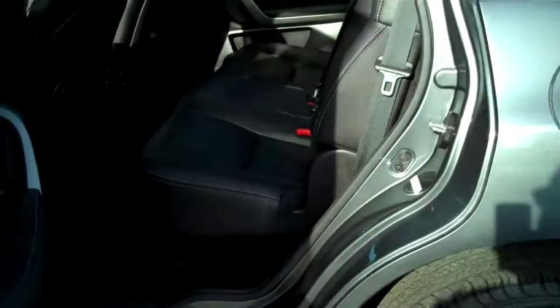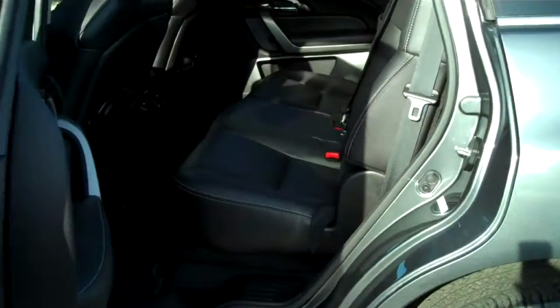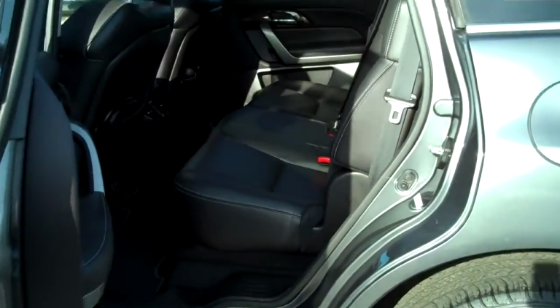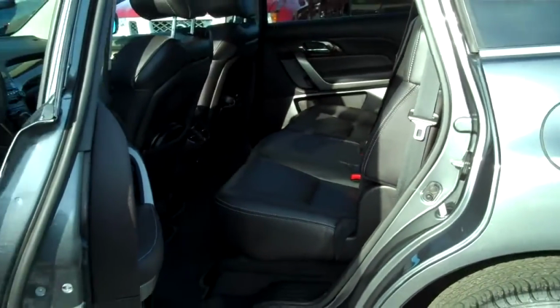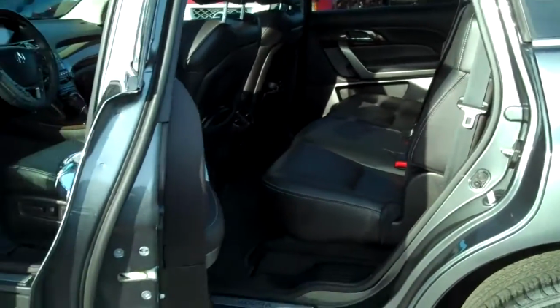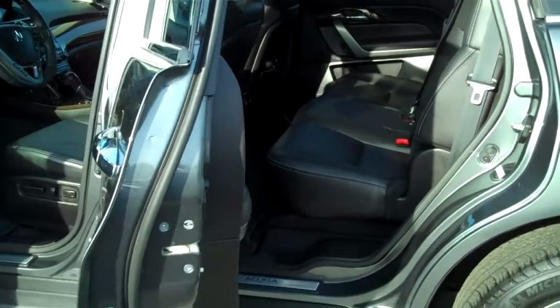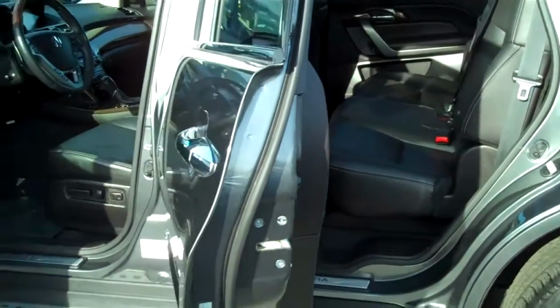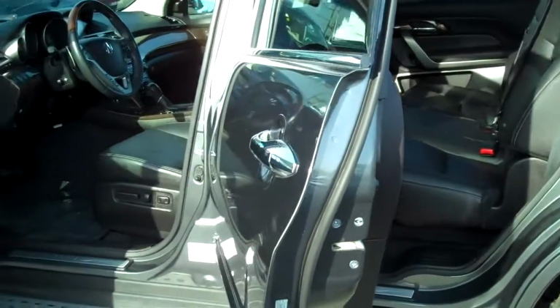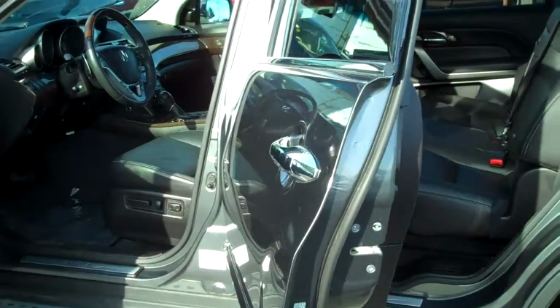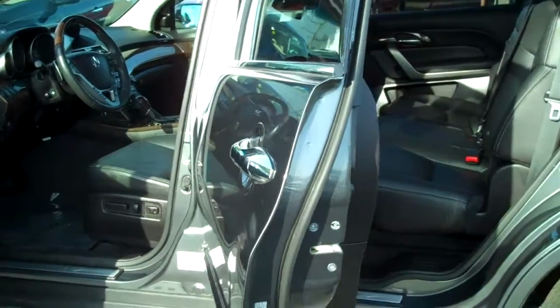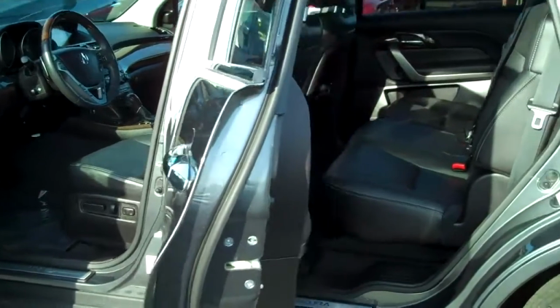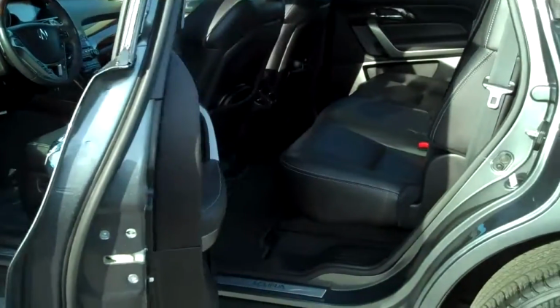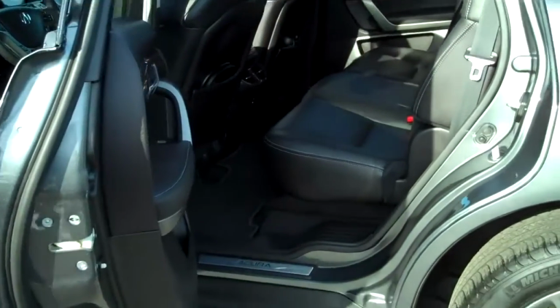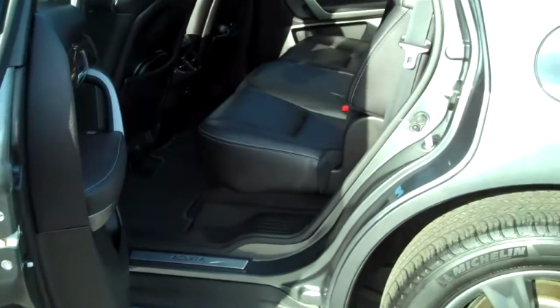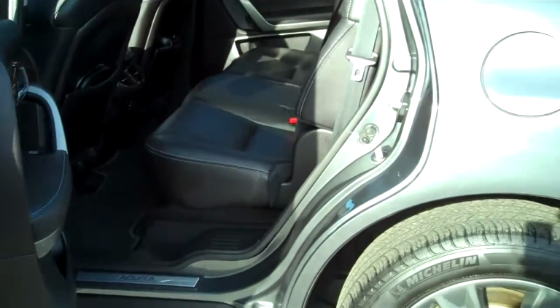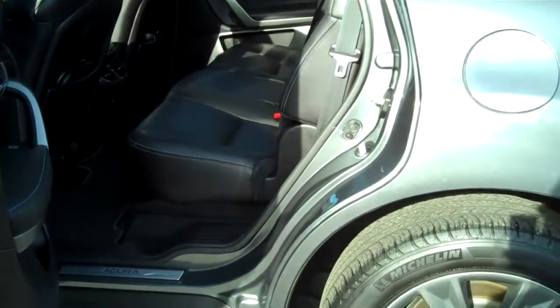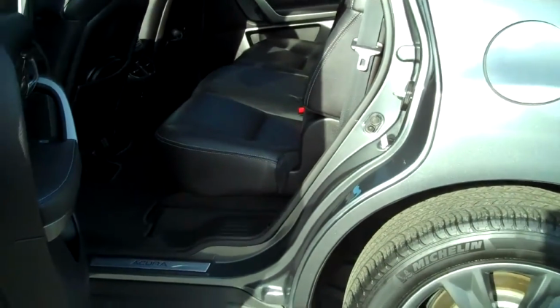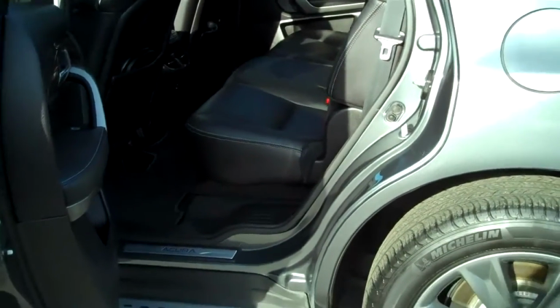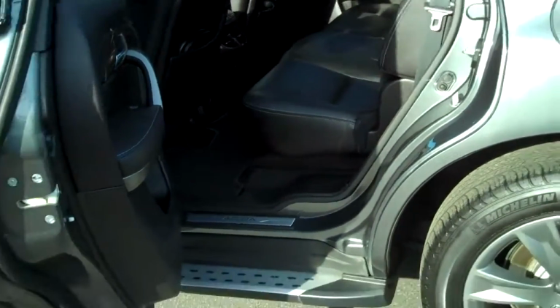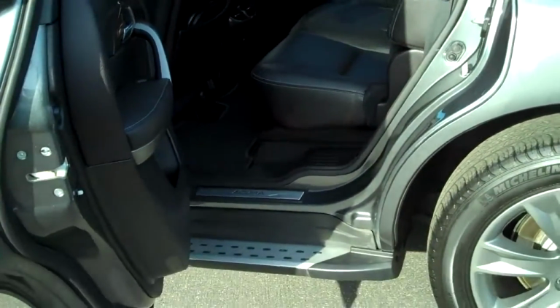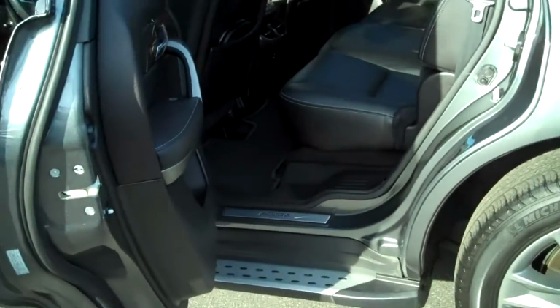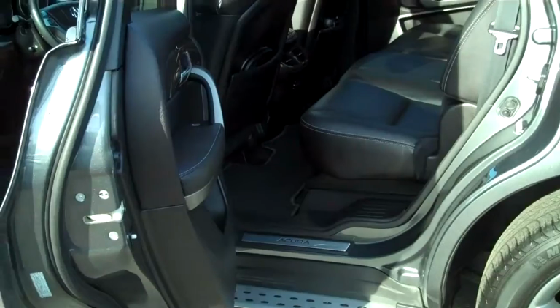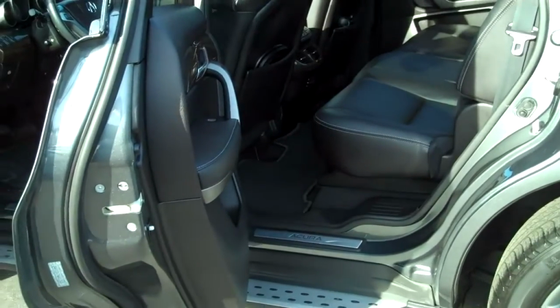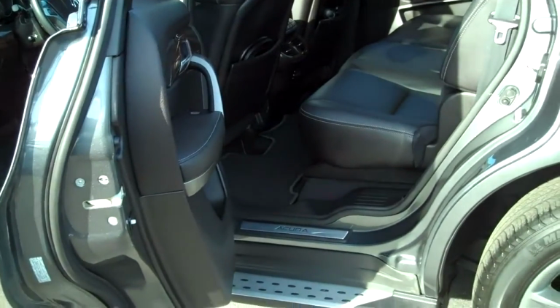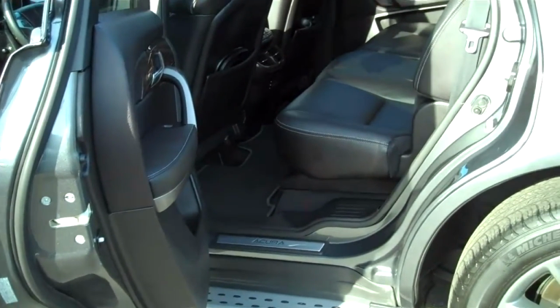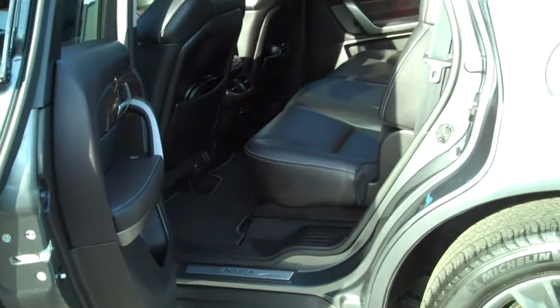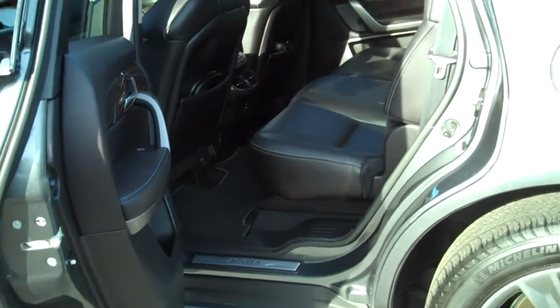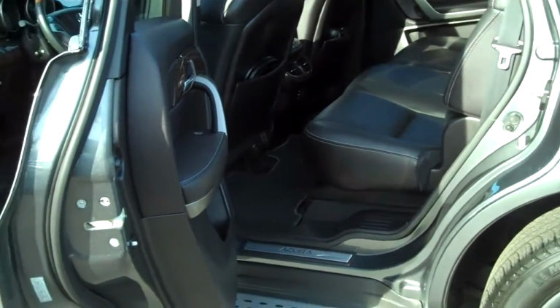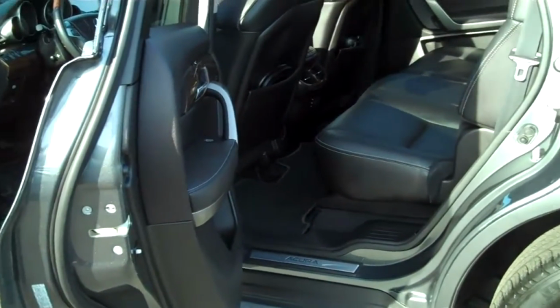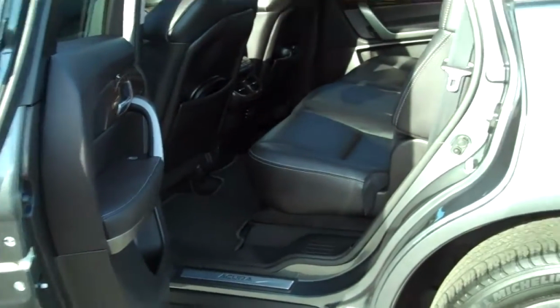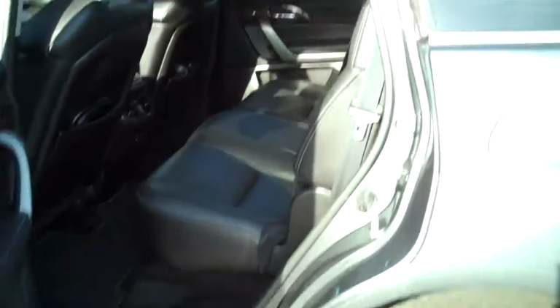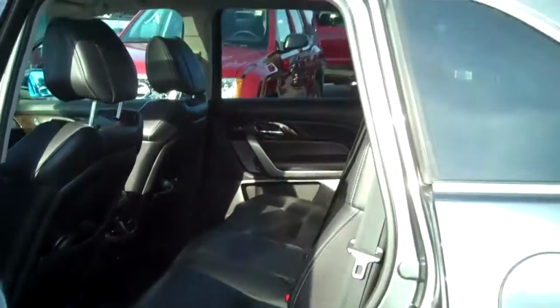The back seat is 12 inches higher than the front seat, which gives it the theater tier seating. Your passengers will not have to look at the back of the headrest — they sit high enough to see out the windows and see where they're going.